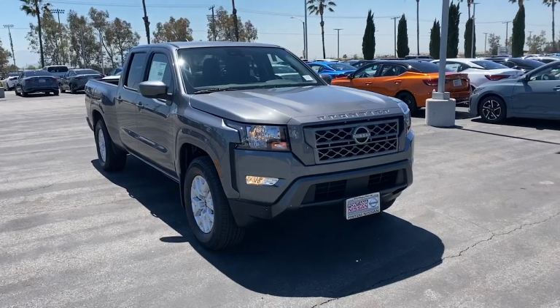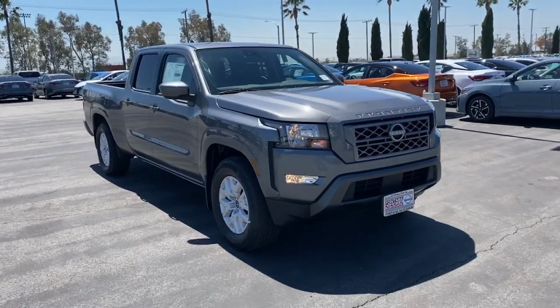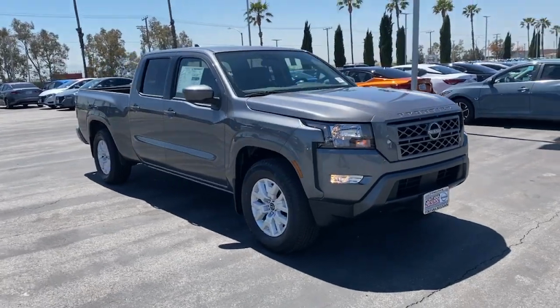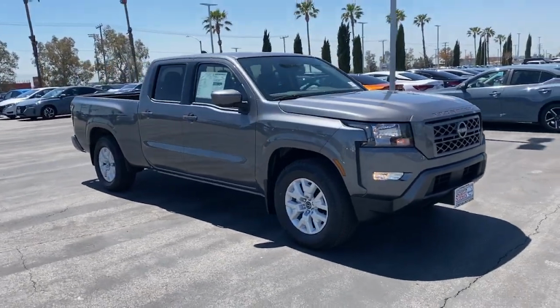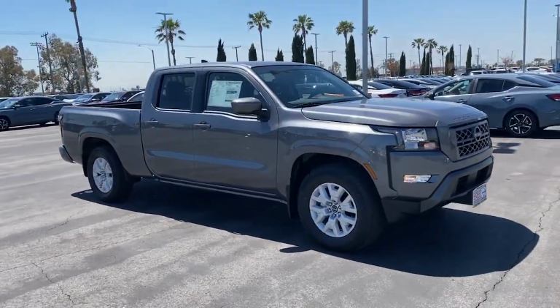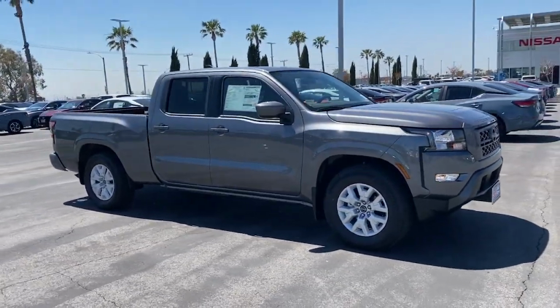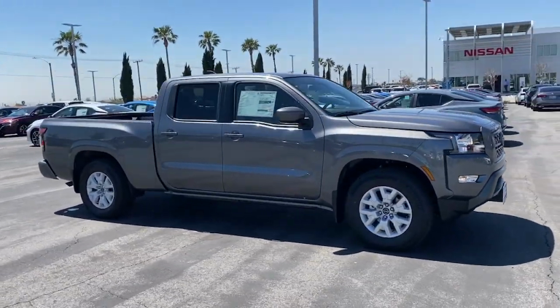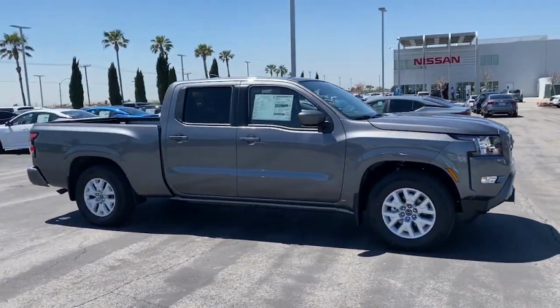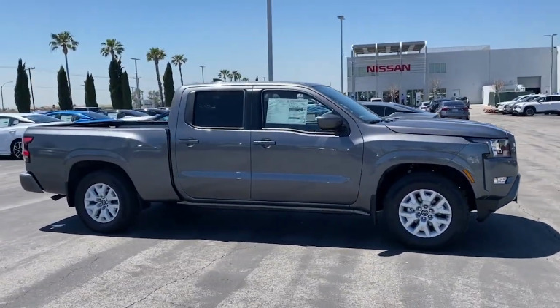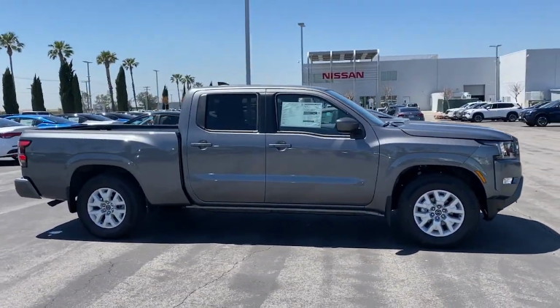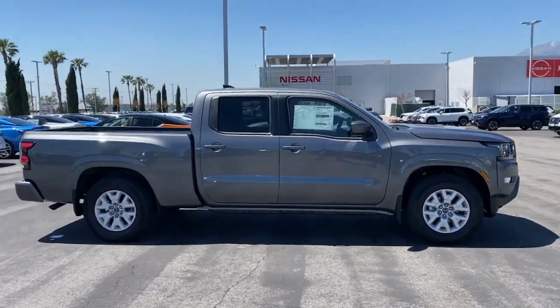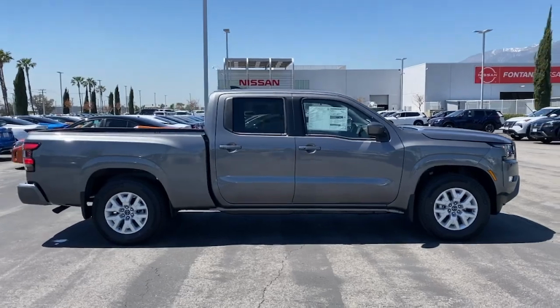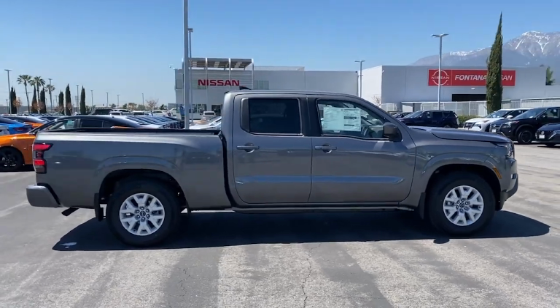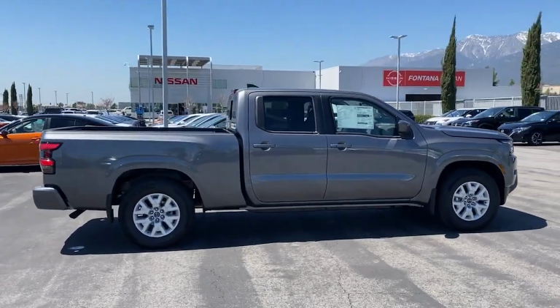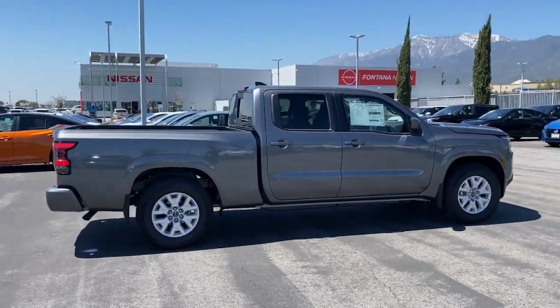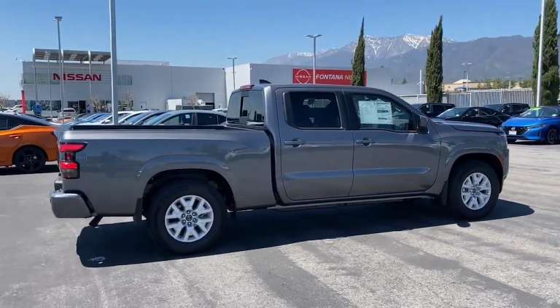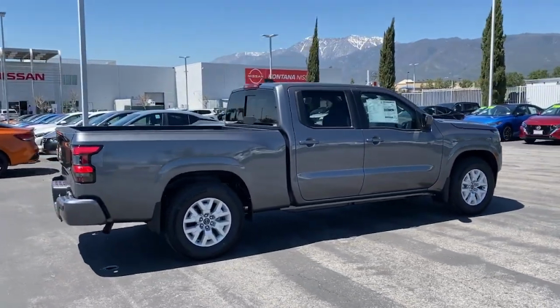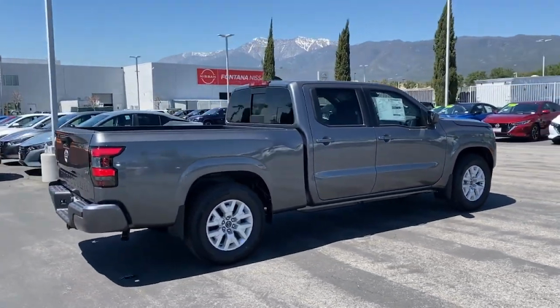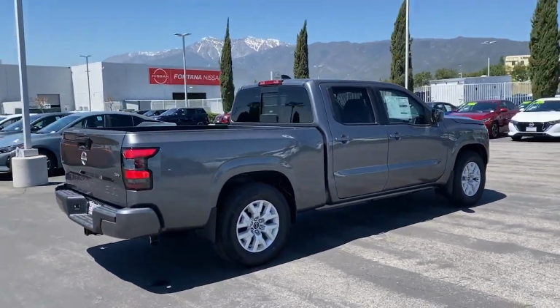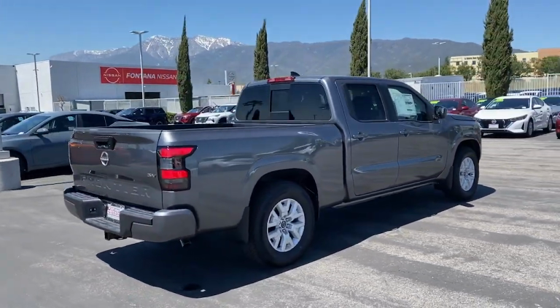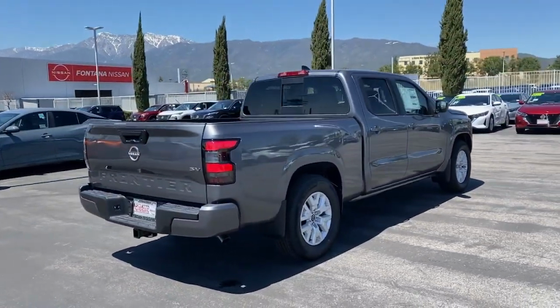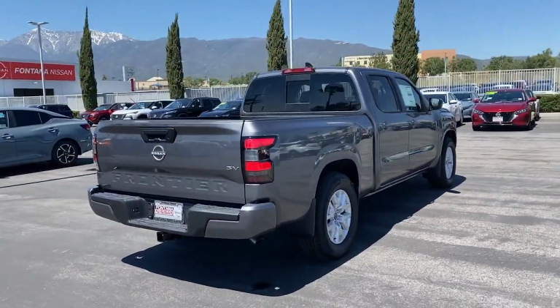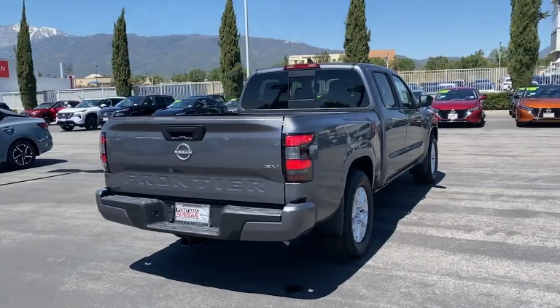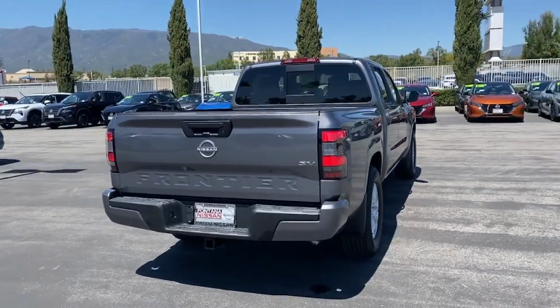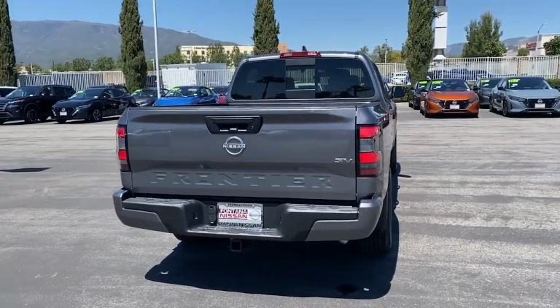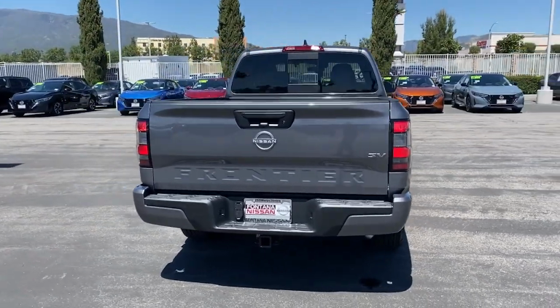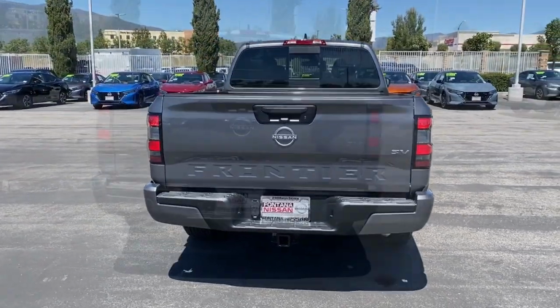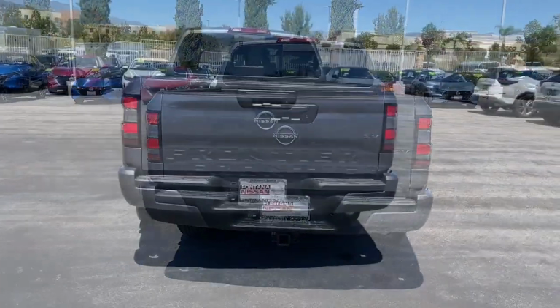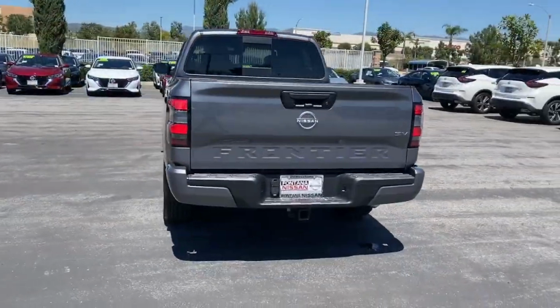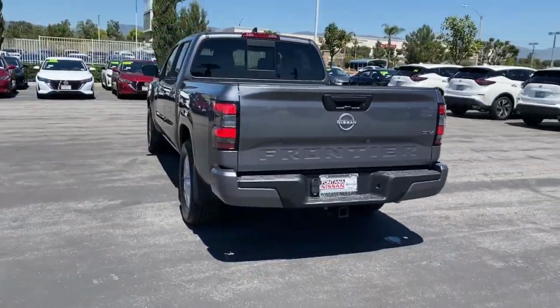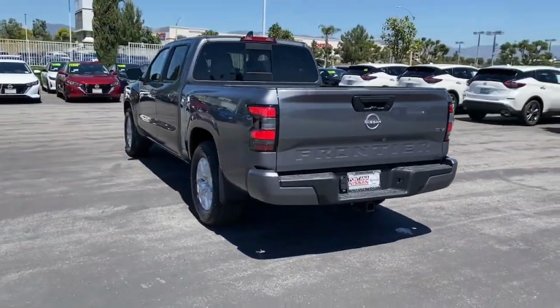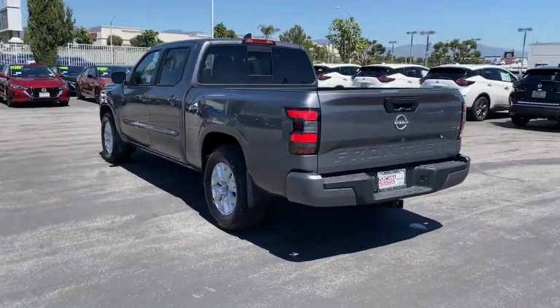Look no further than the 2024 Nissan Frontier. Make comfort and convenience part of every job in this well-equipped Frontier. This midsize pickup is built to work as hard as you do, and it's available at an exceptional value.